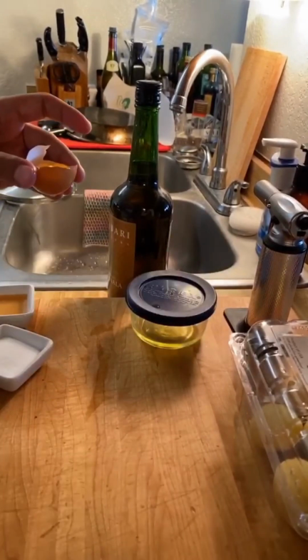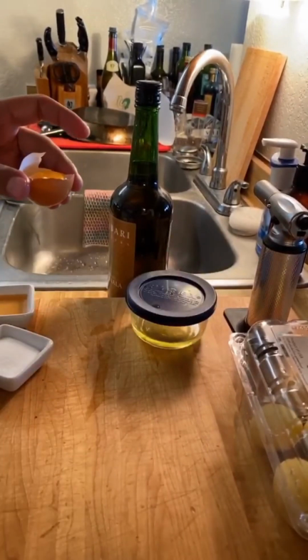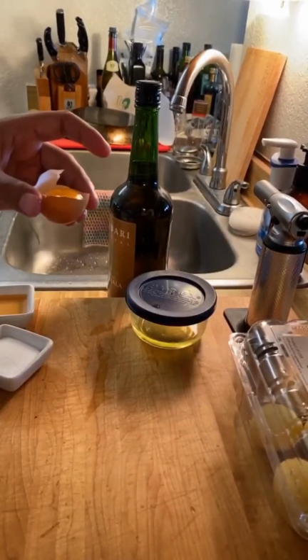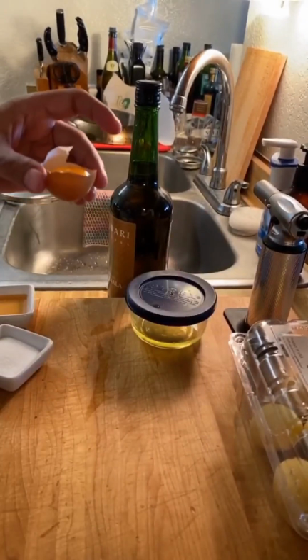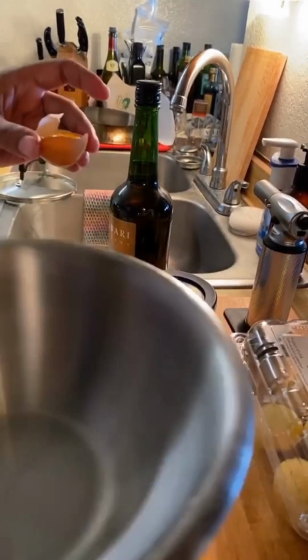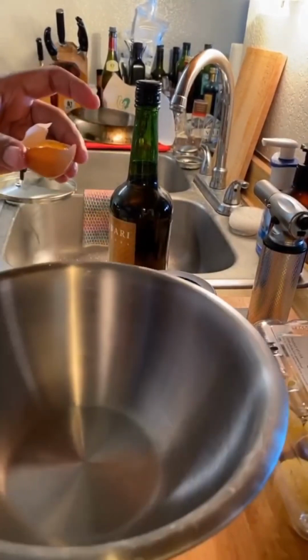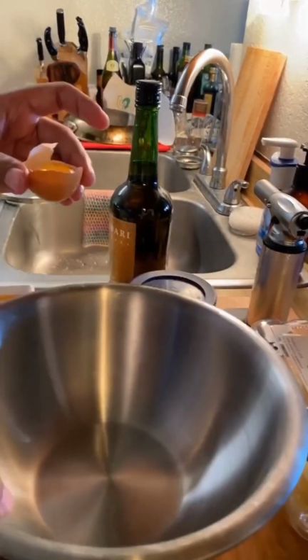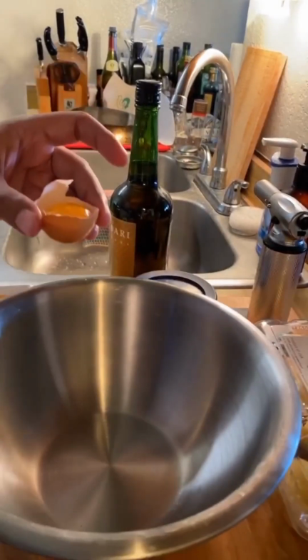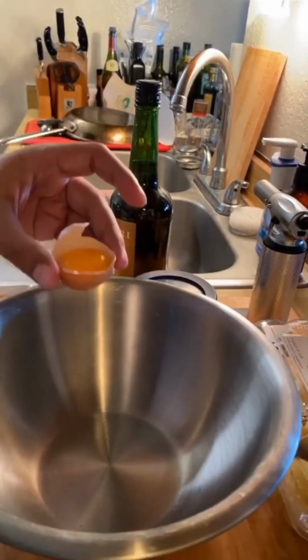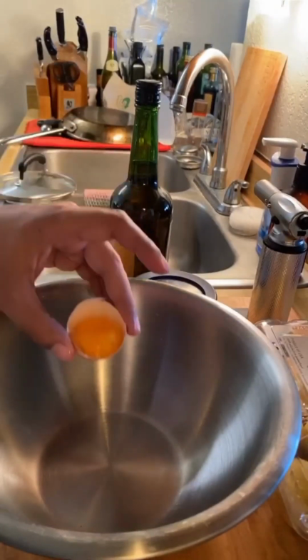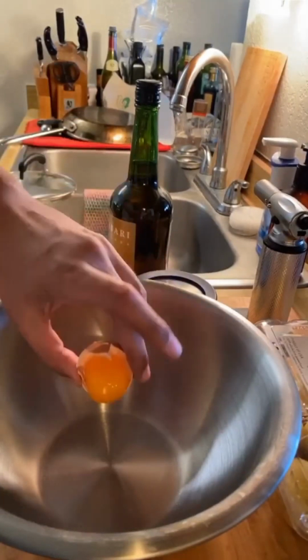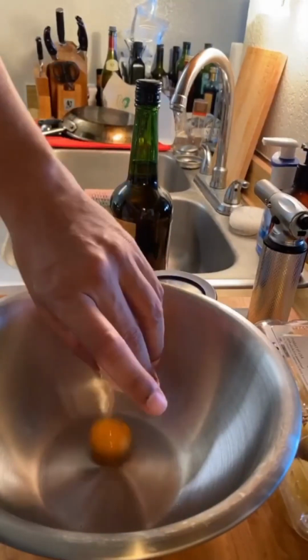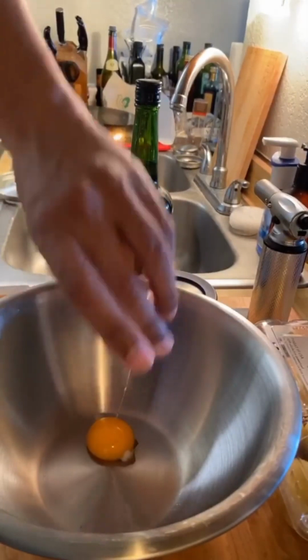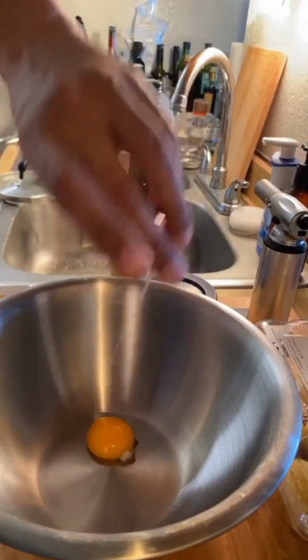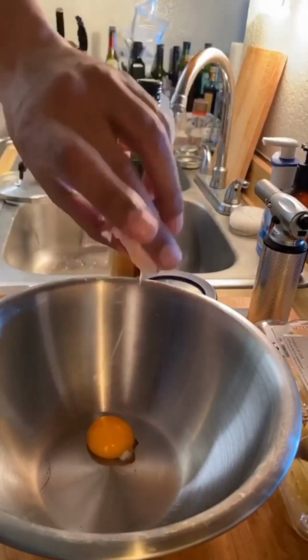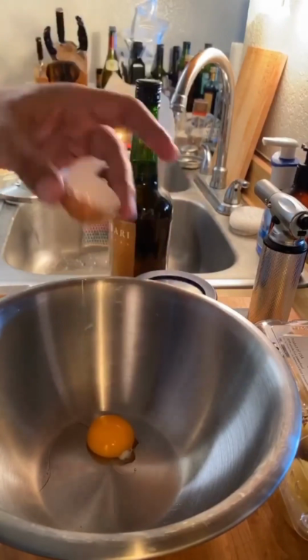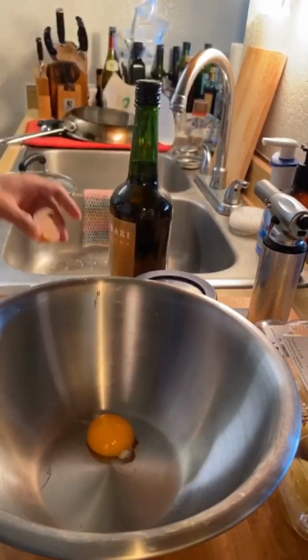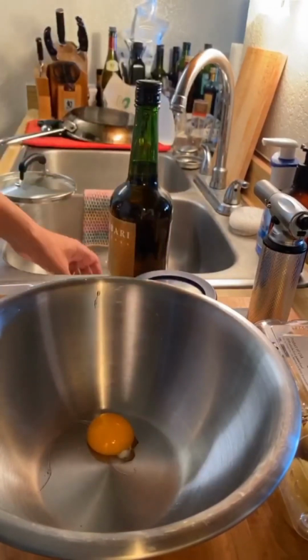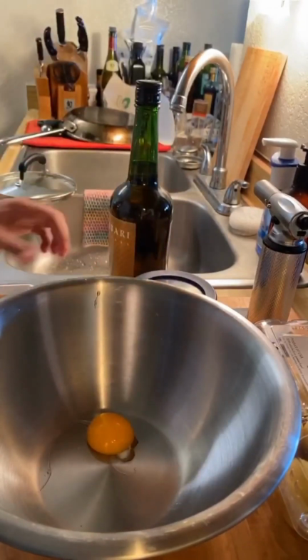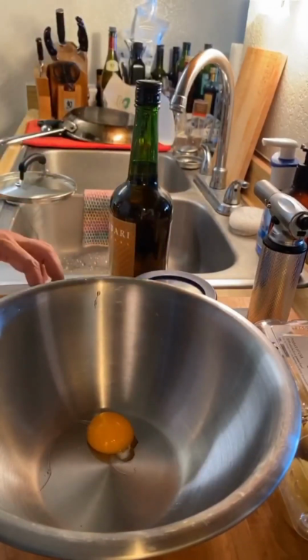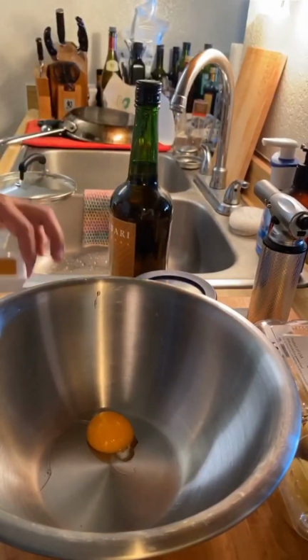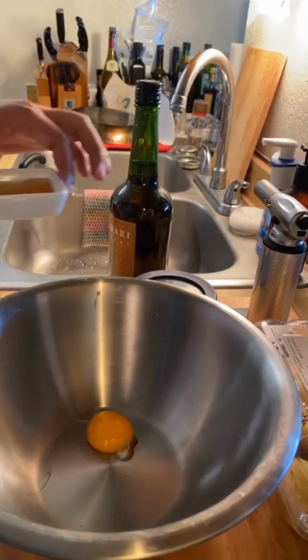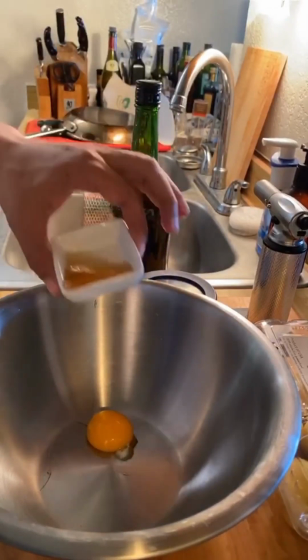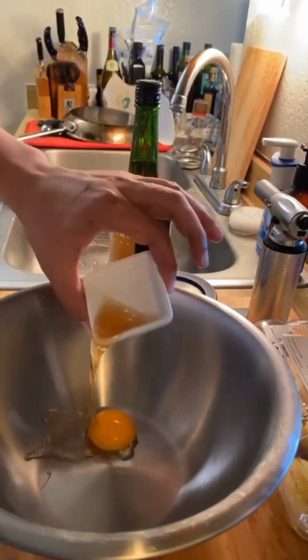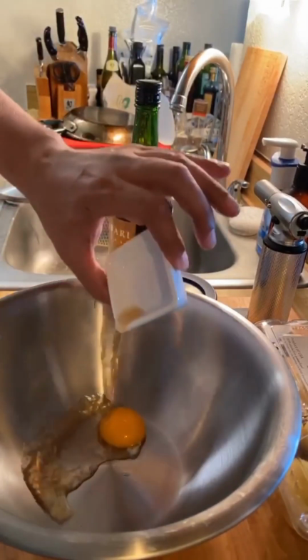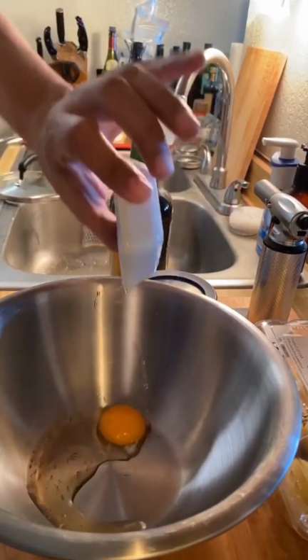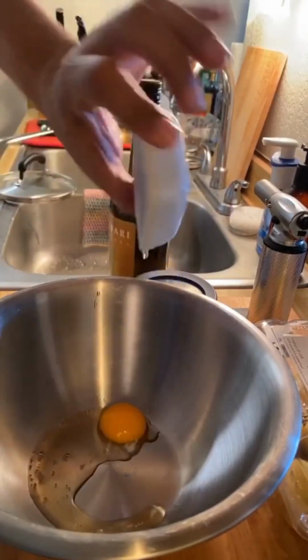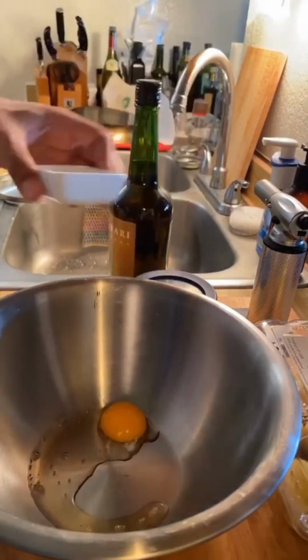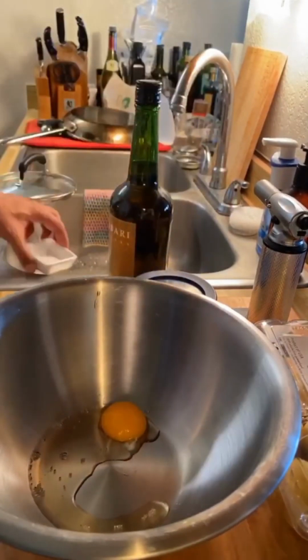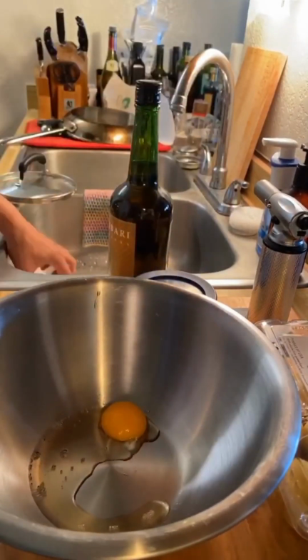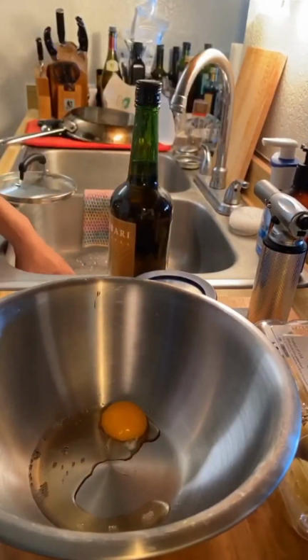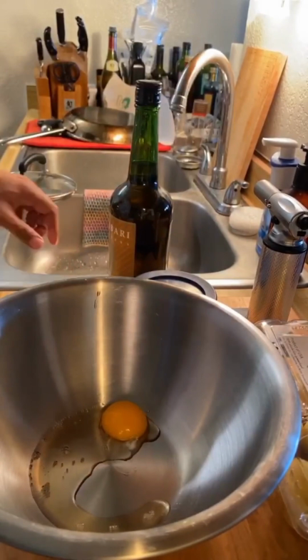Here's my metal bowl. Let's get the yolk in there plus the marsala and the sugar, and get this whisked all together.